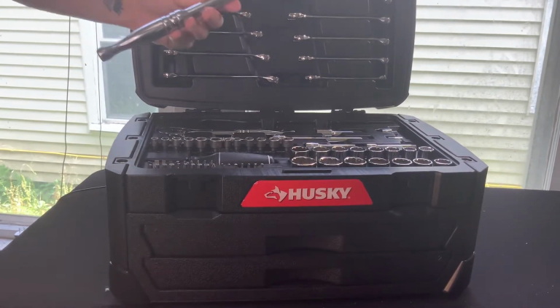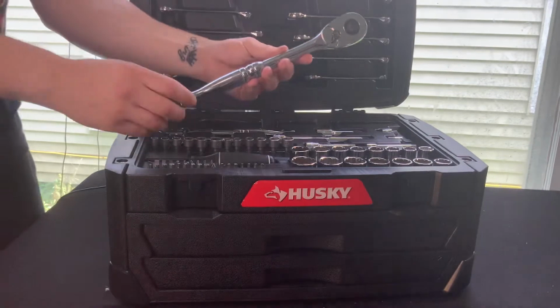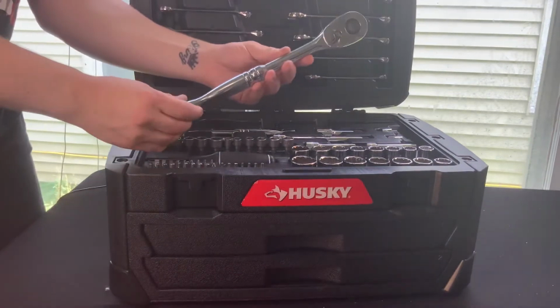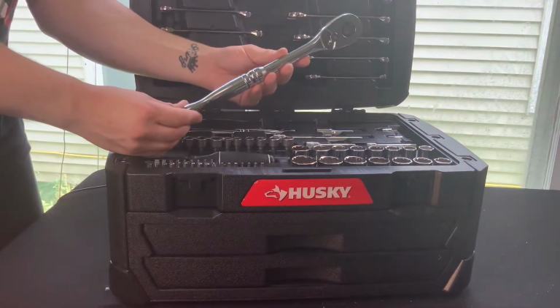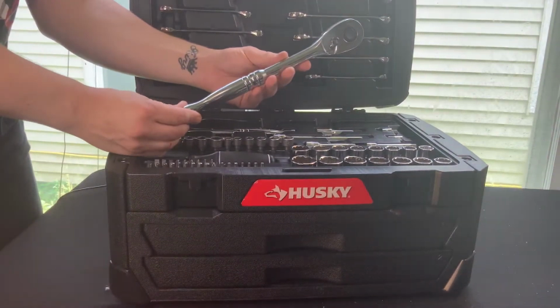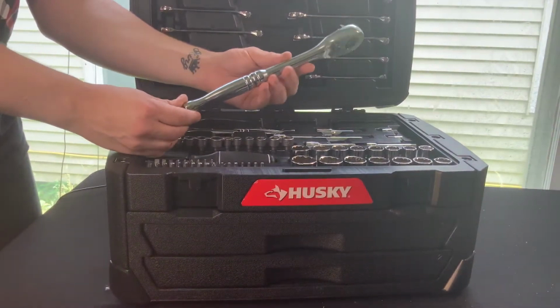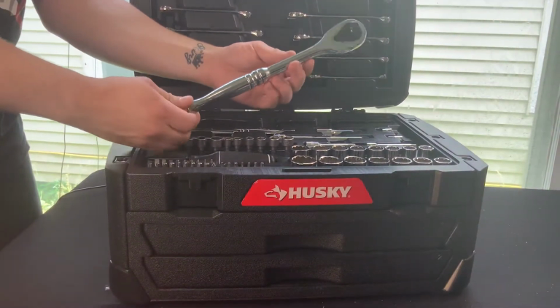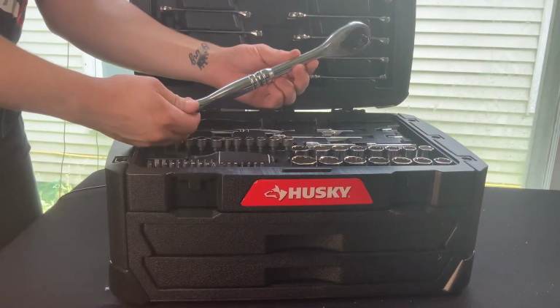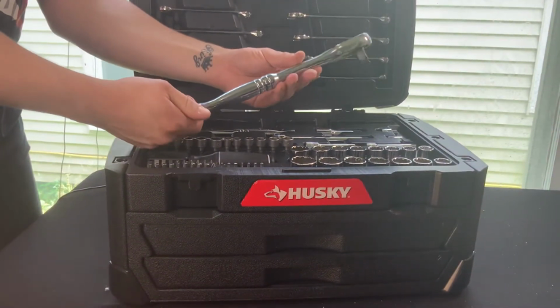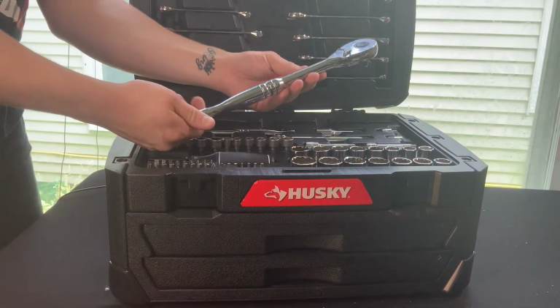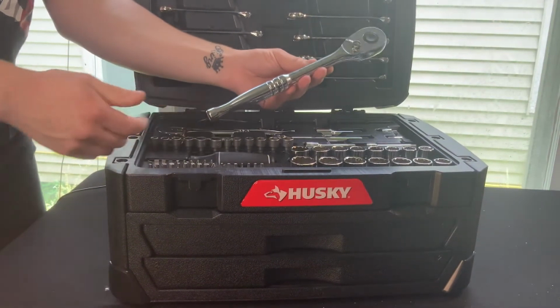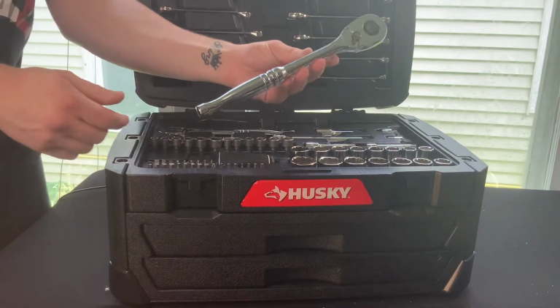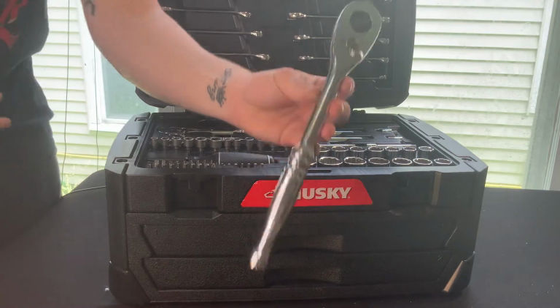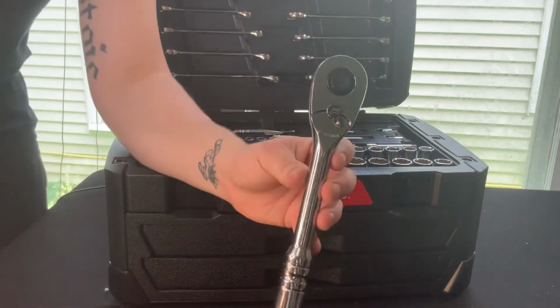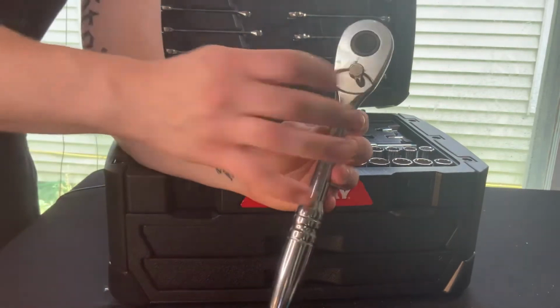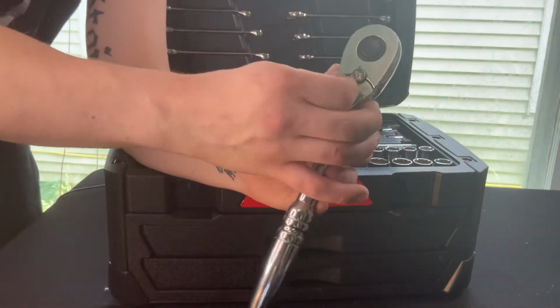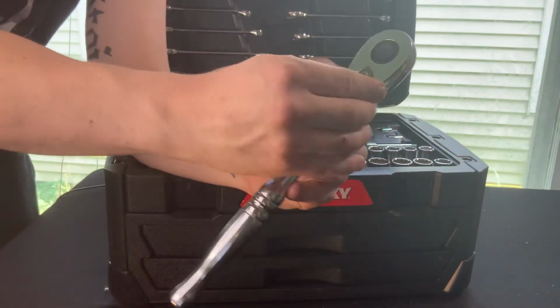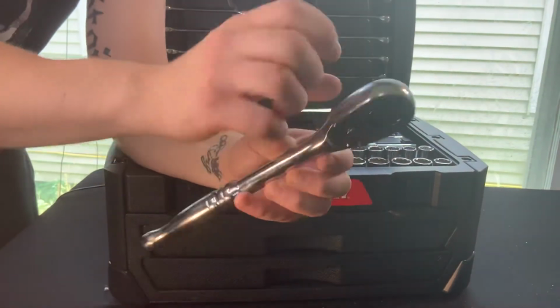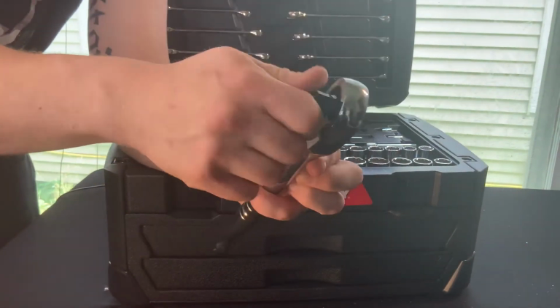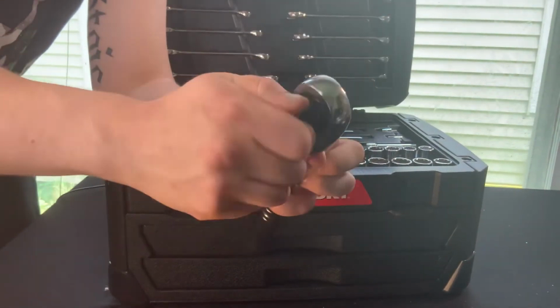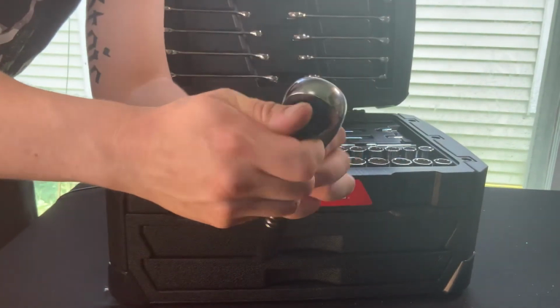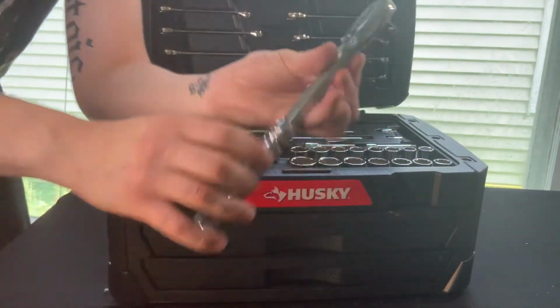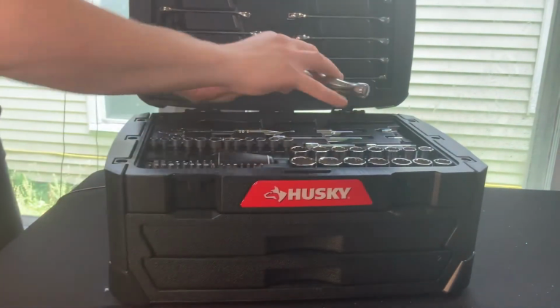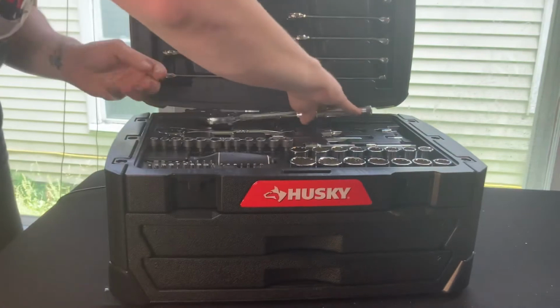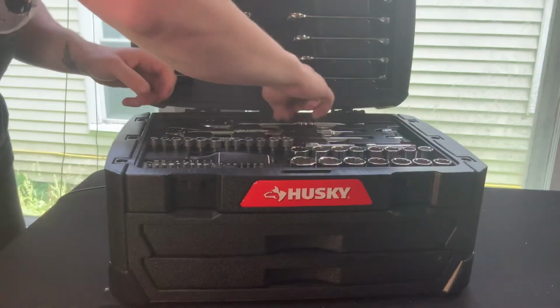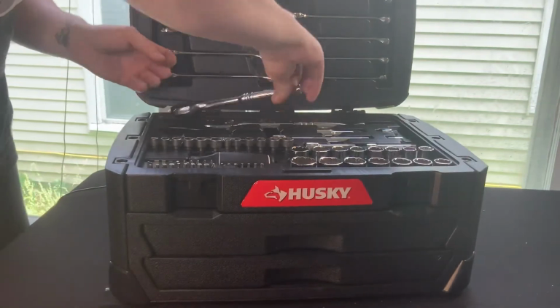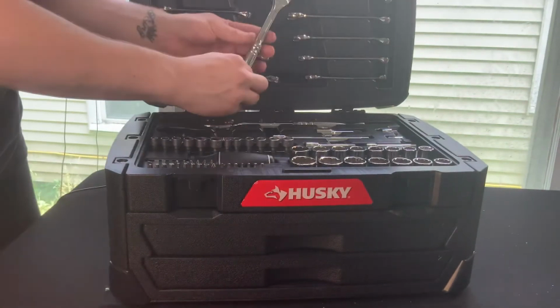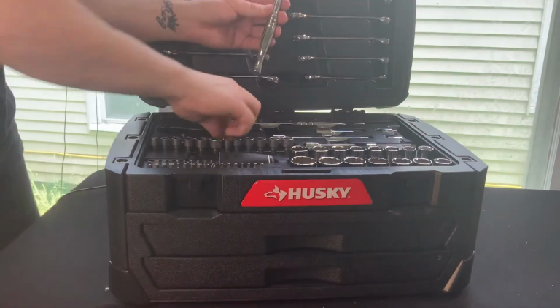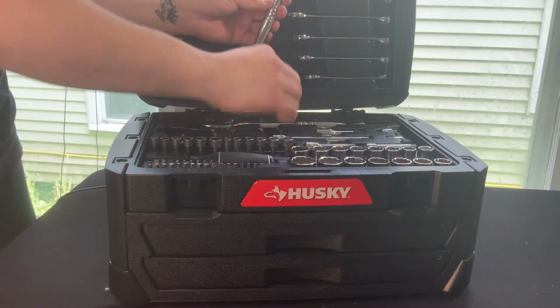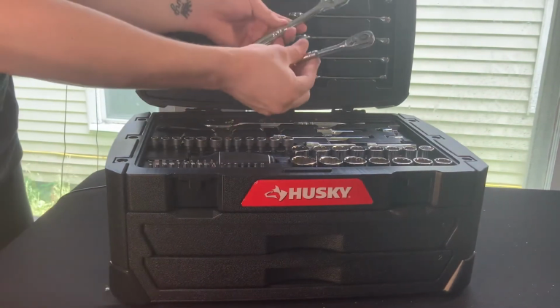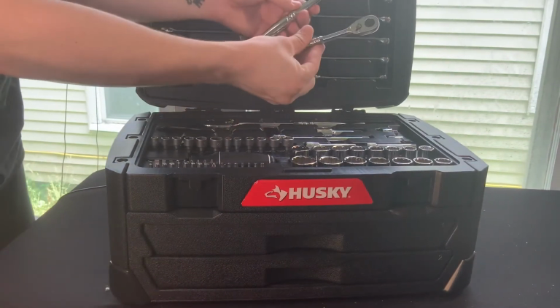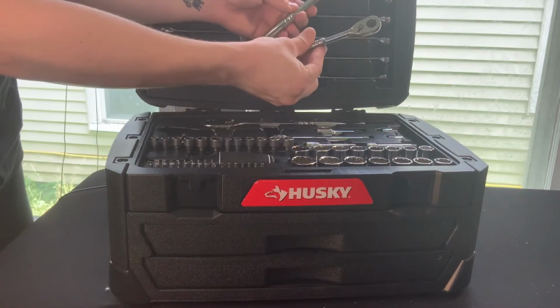Next is our seventy-two tooth quick release half inch drive Husky ratchet, our three-eighths drive, and our quarter inch drive.